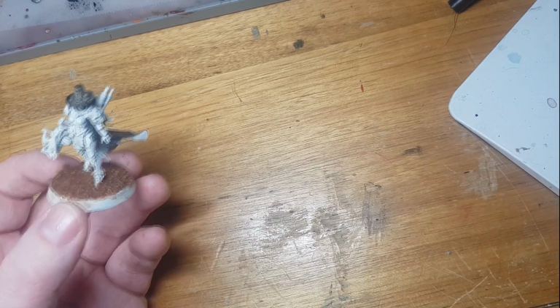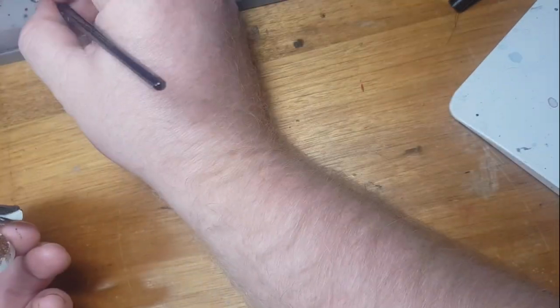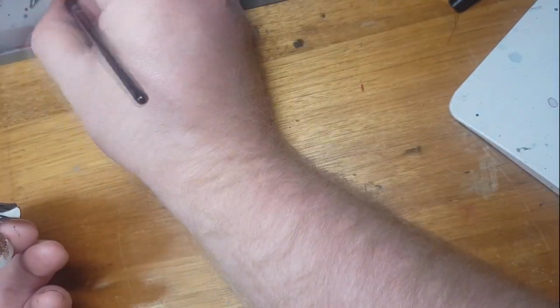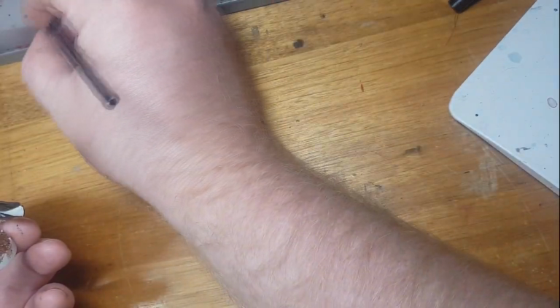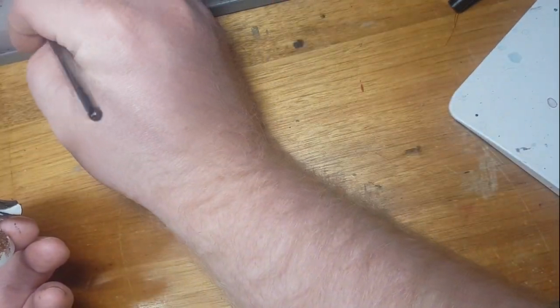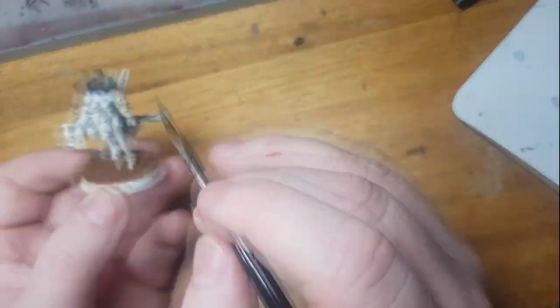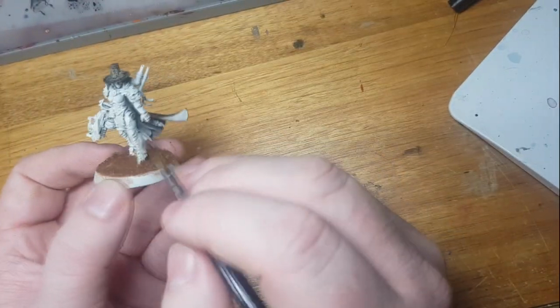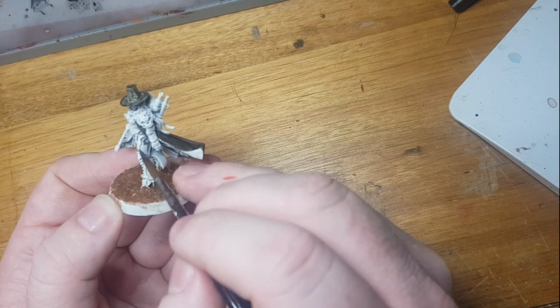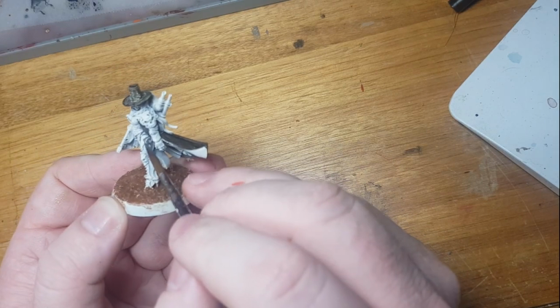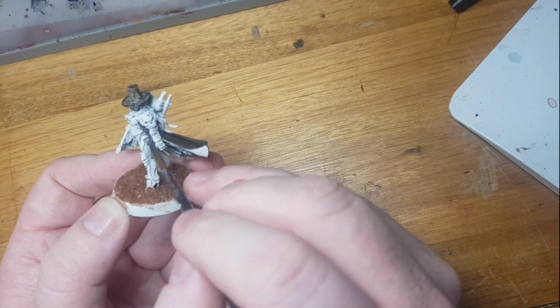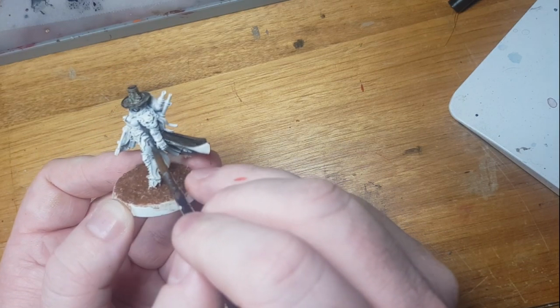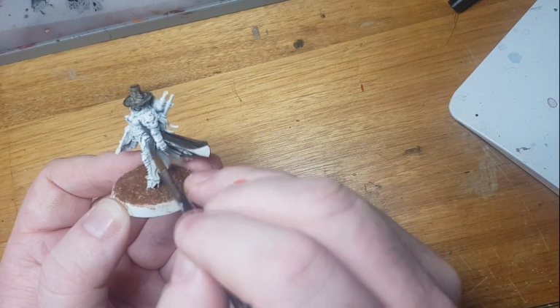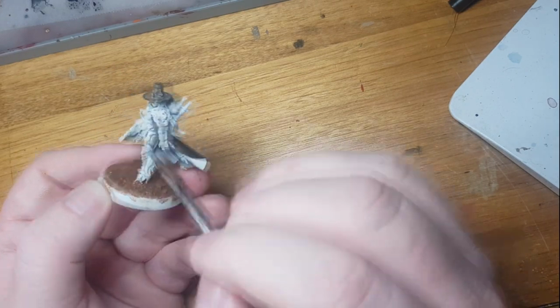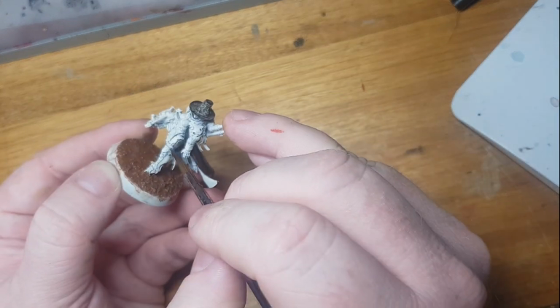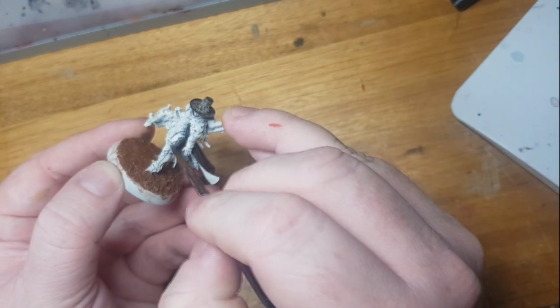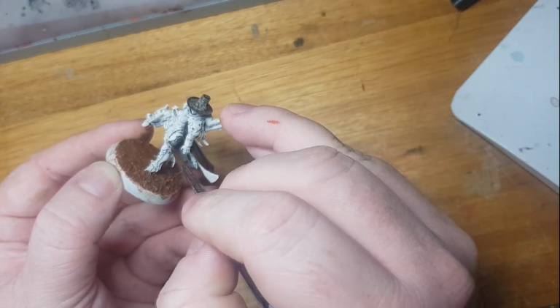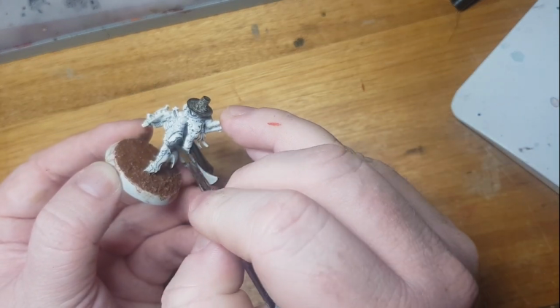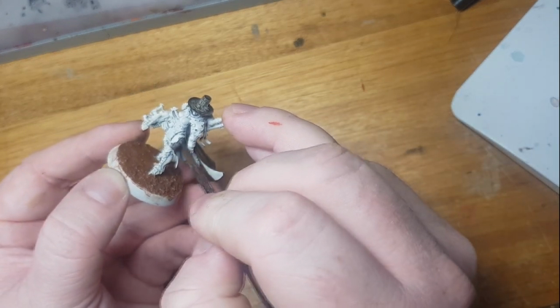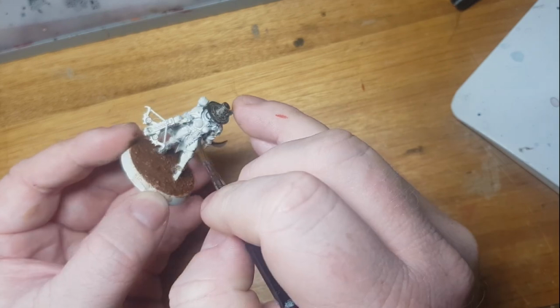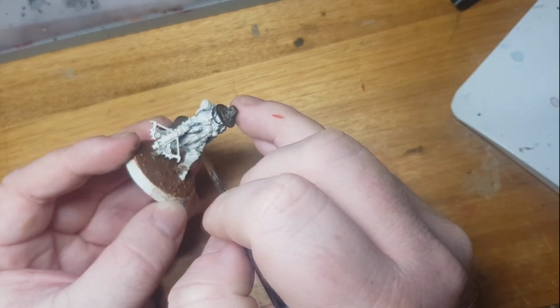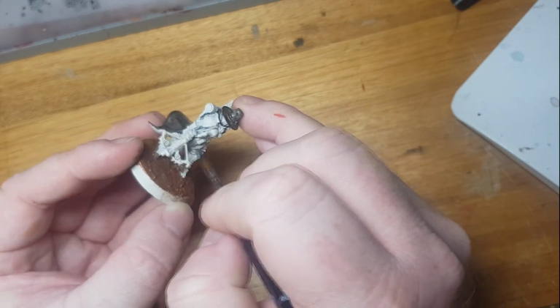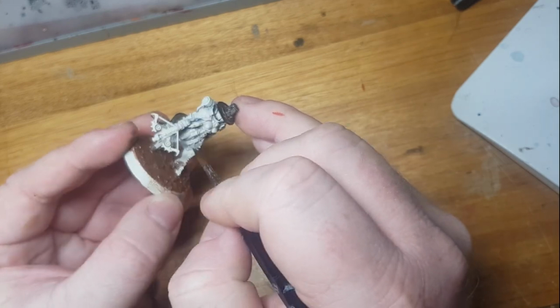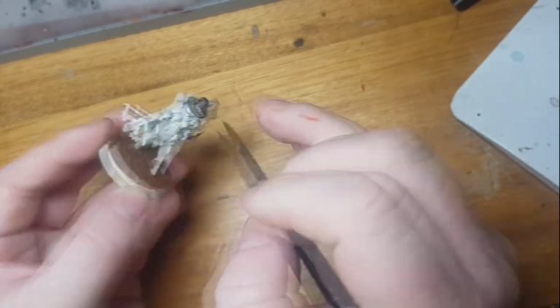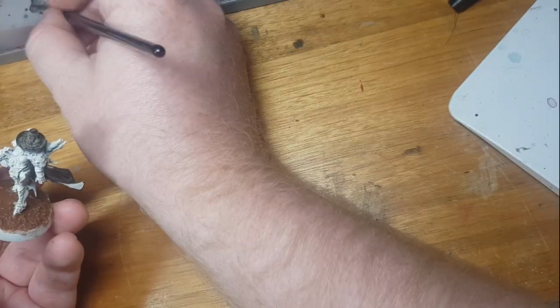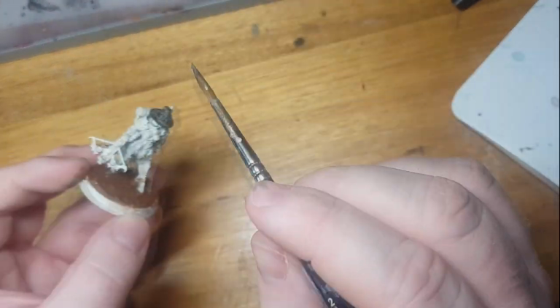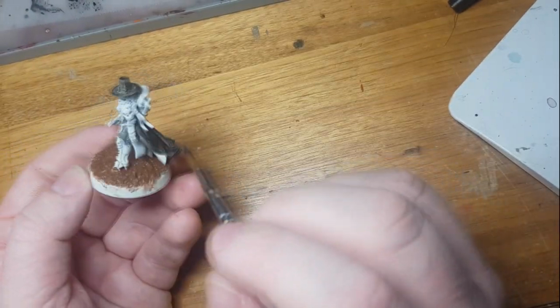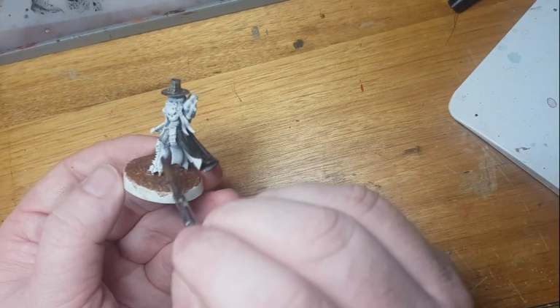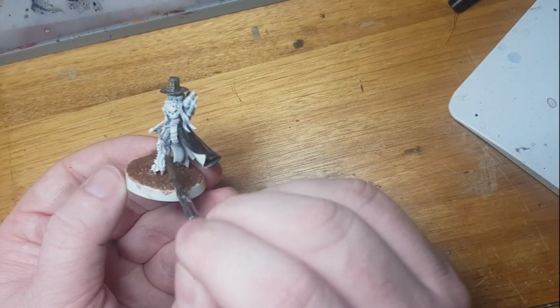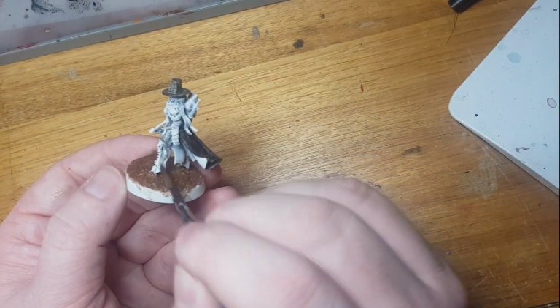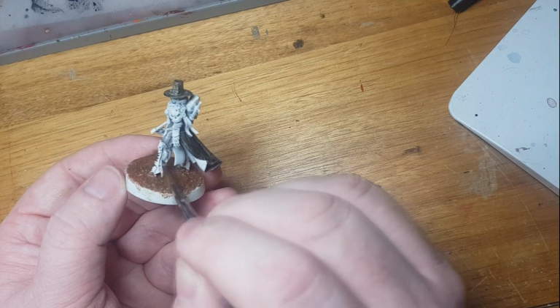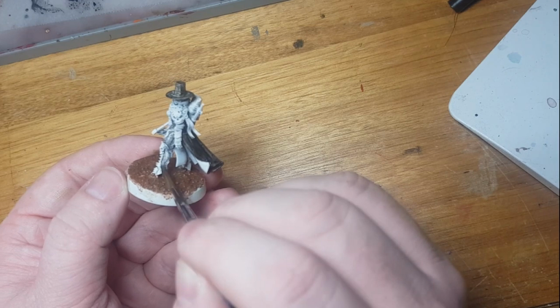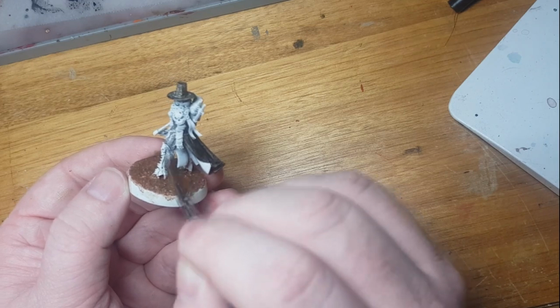Would I play with this miniature in a game? Yes. Do I plan to? Yes. I plan to play with the Wrath and Glory RPG game that was released last year.